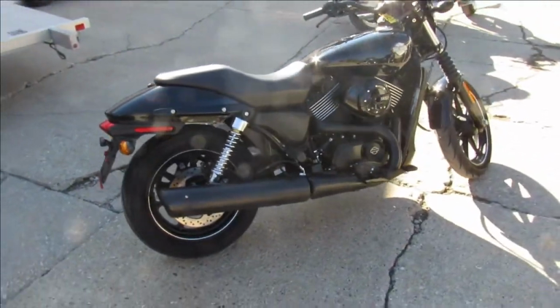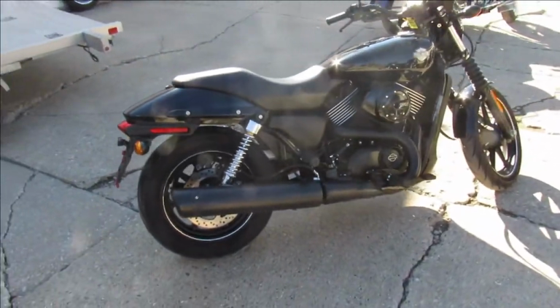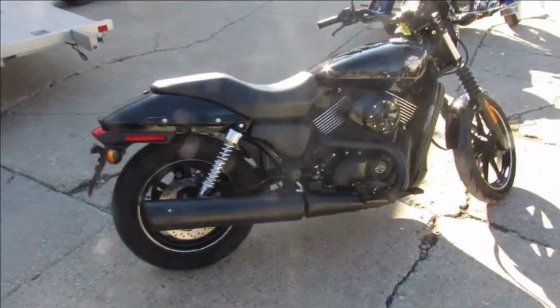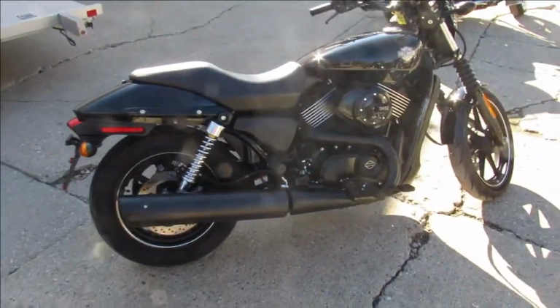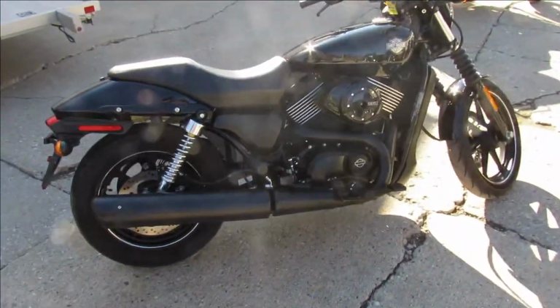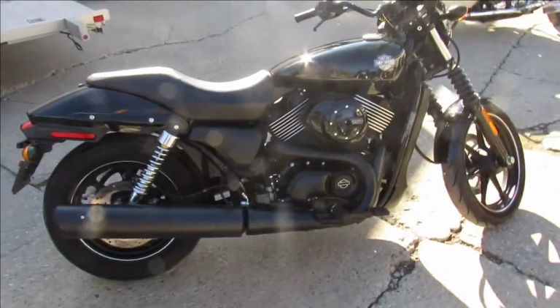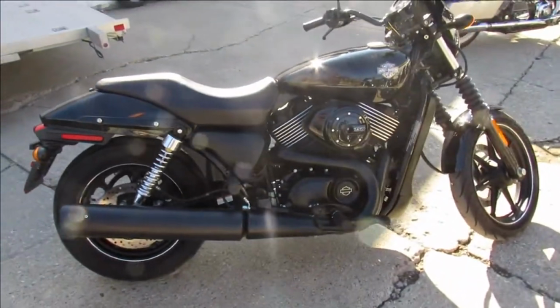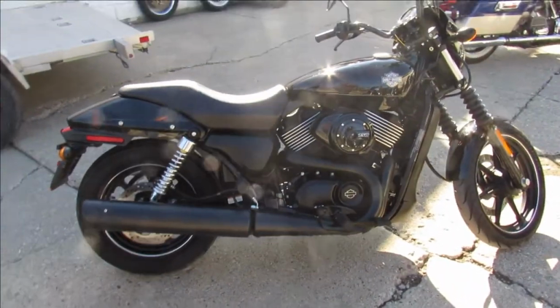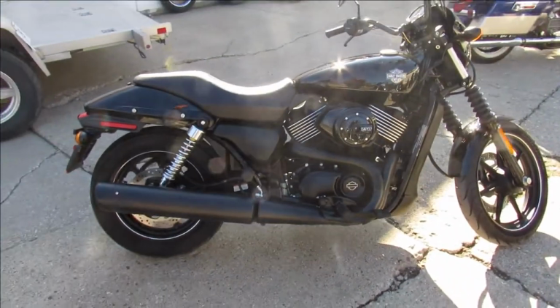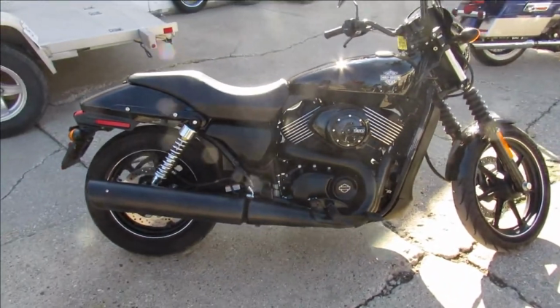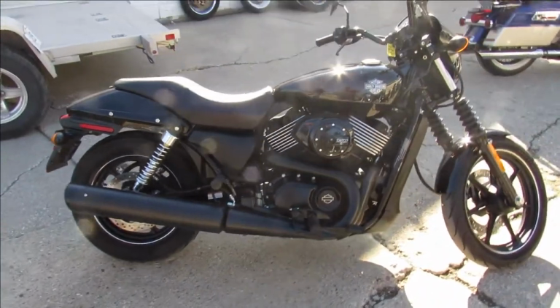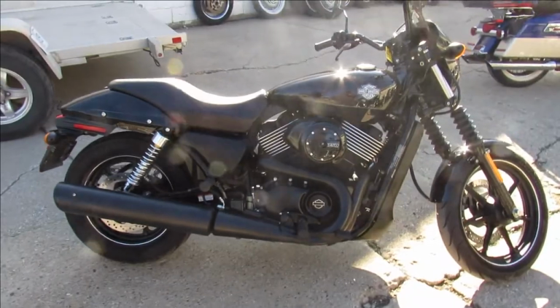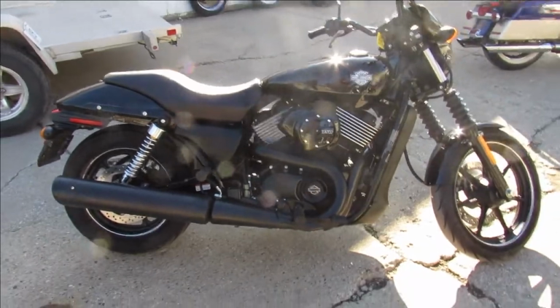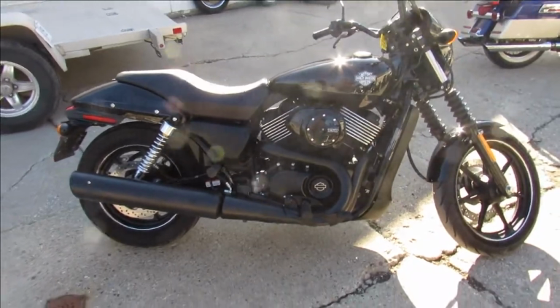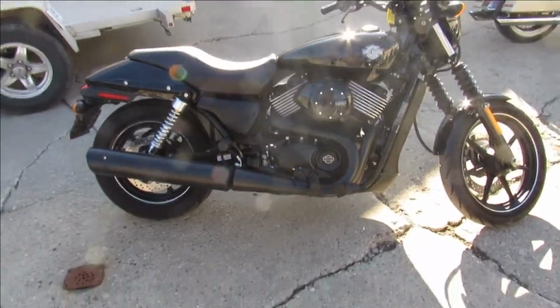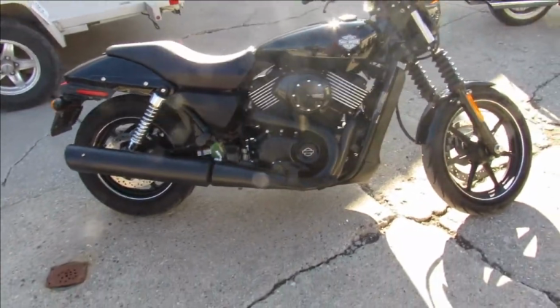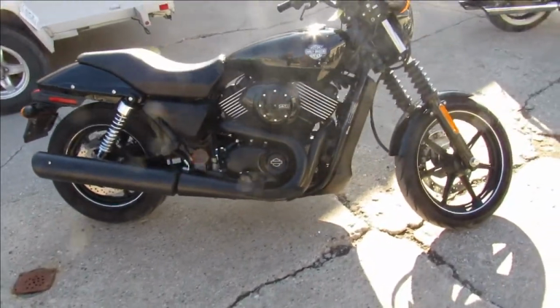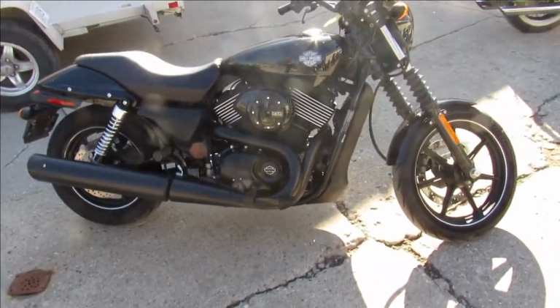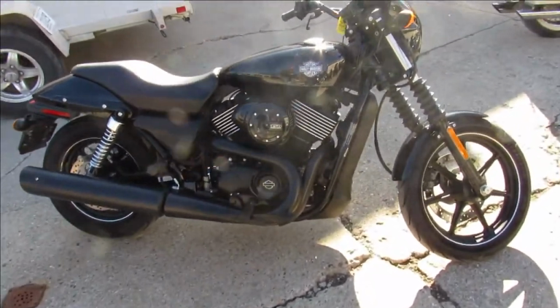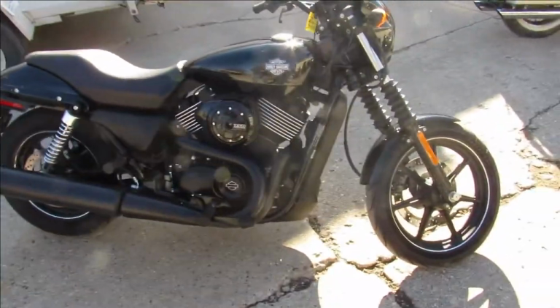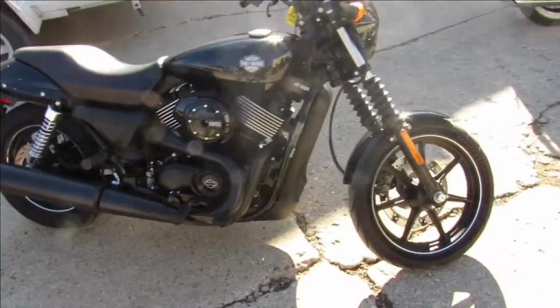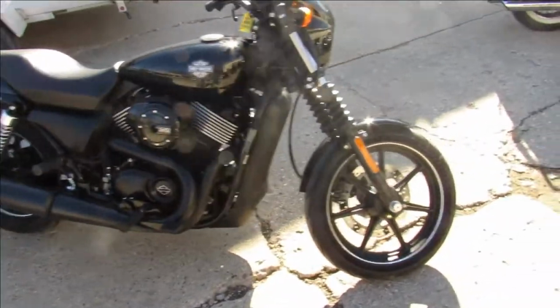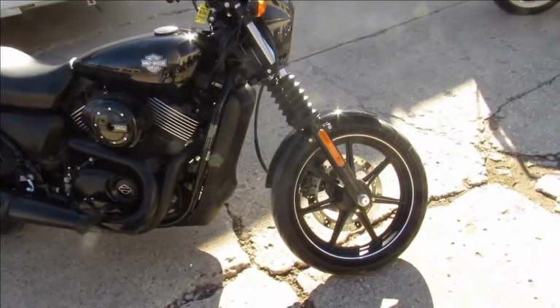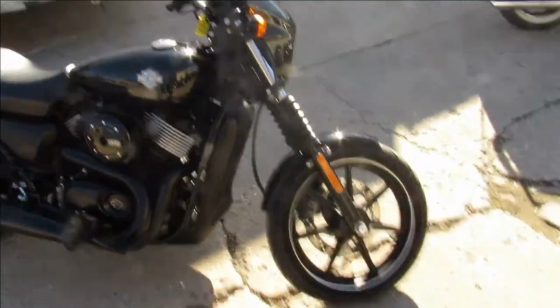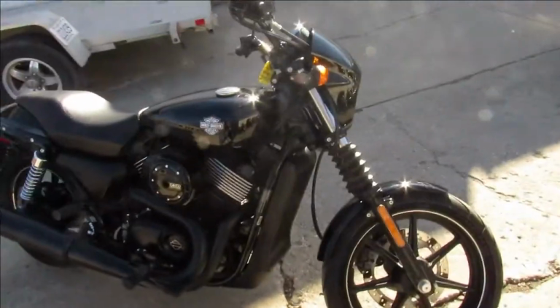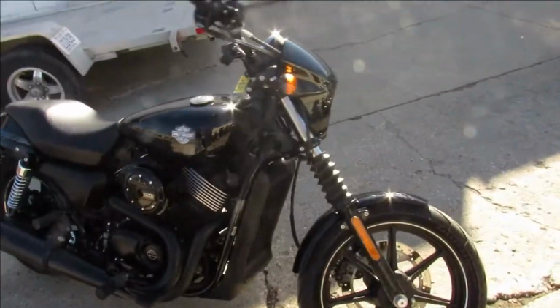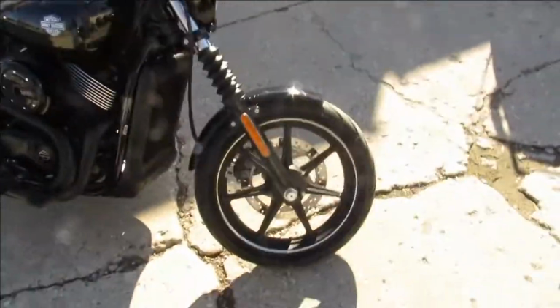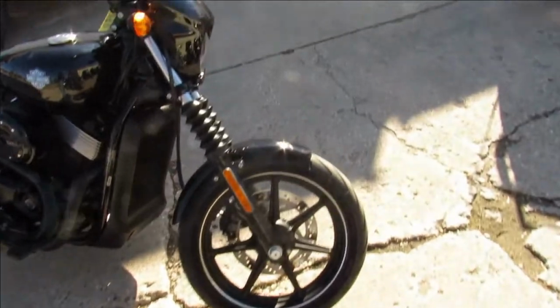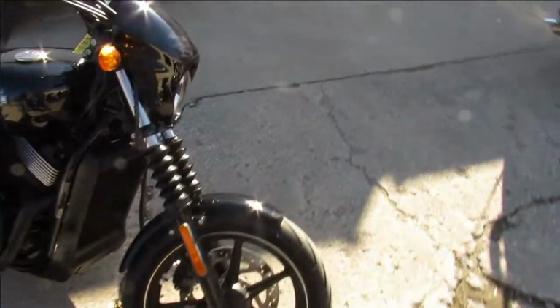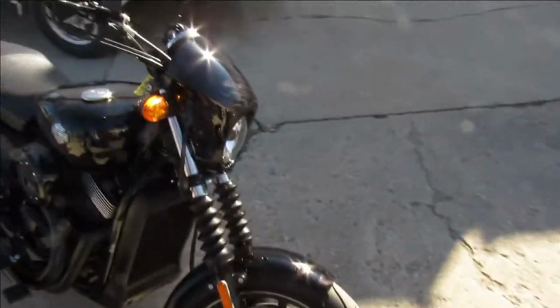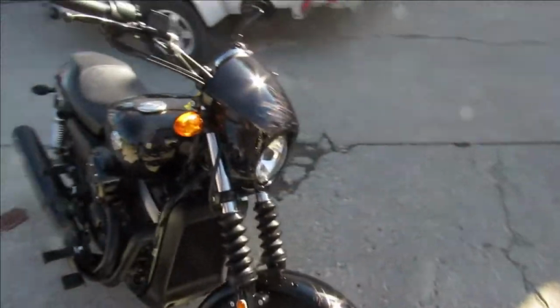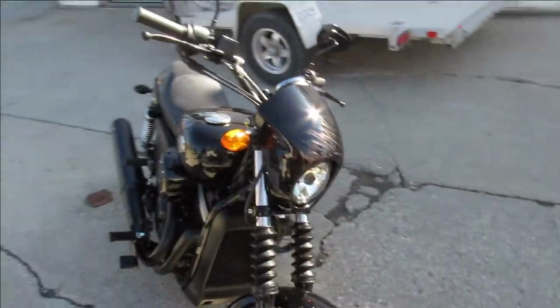This one is a 2015 Harley-Davidson Street 750. 712 miles. Wow, this thing's just like new. 712 — that's nothing.